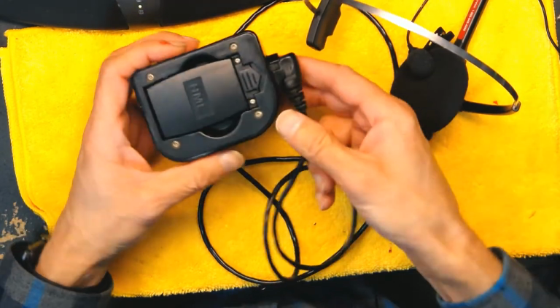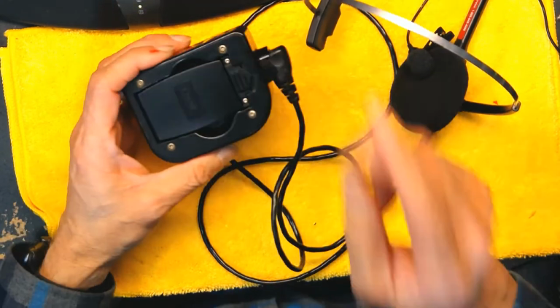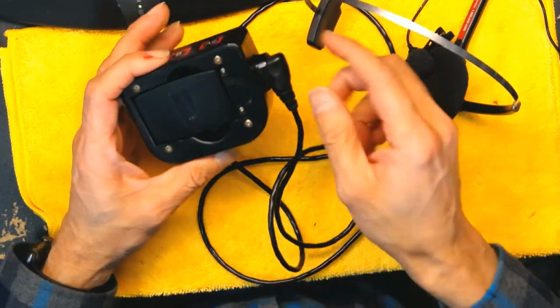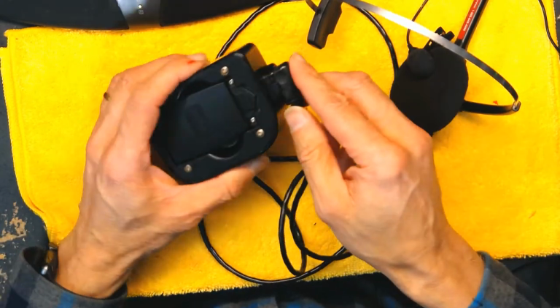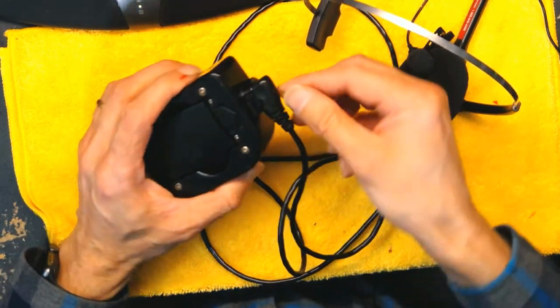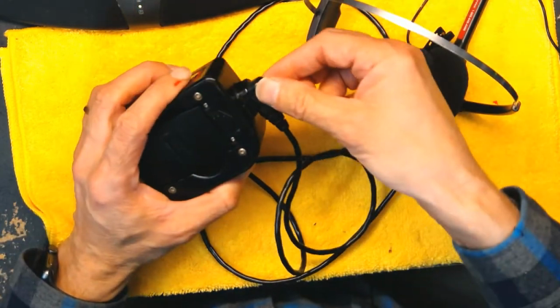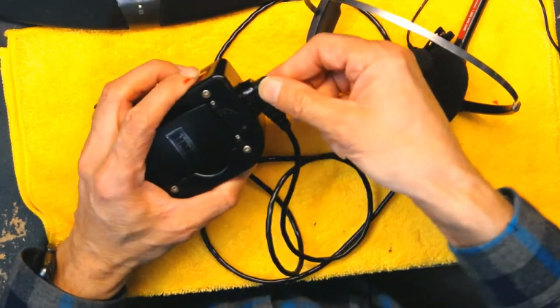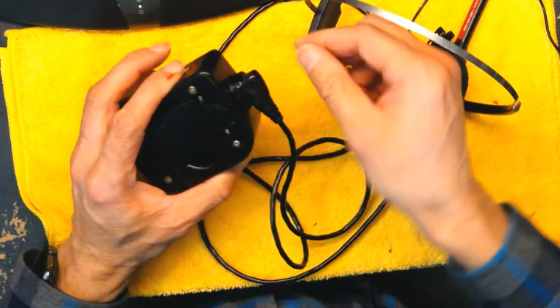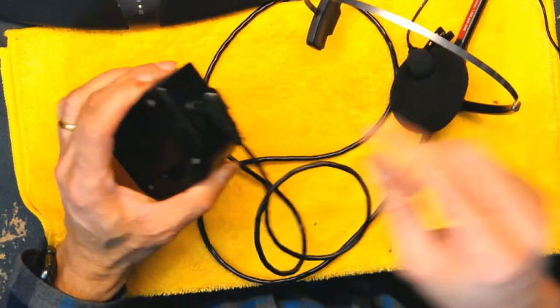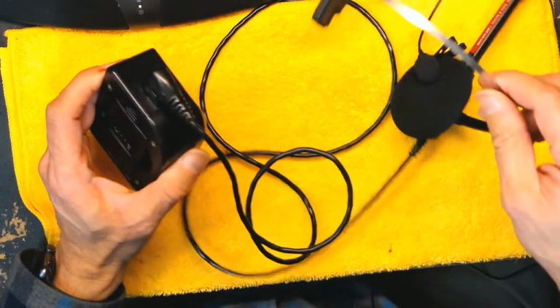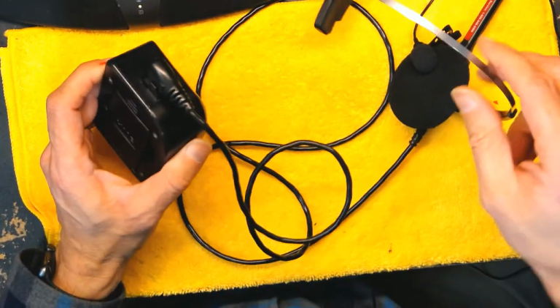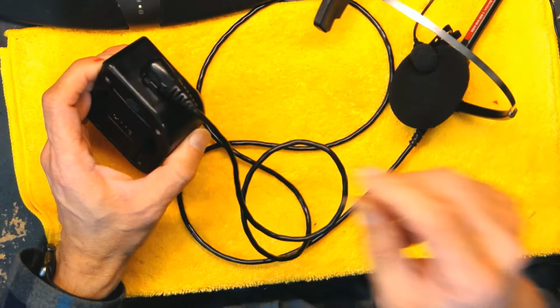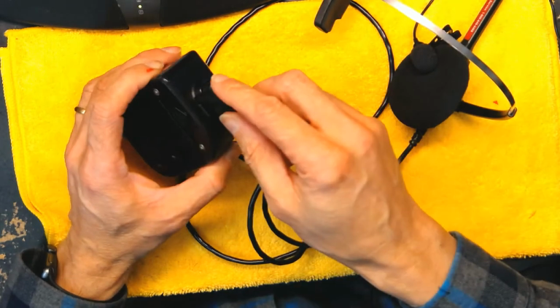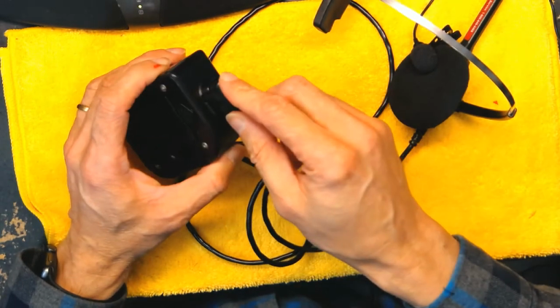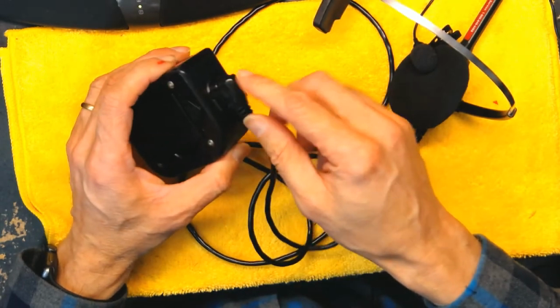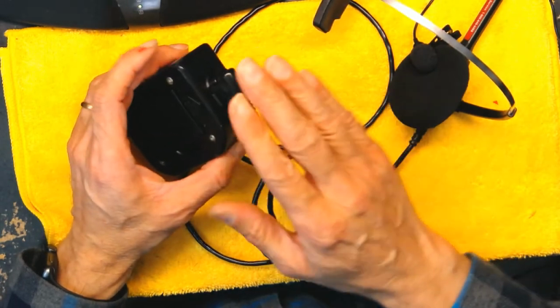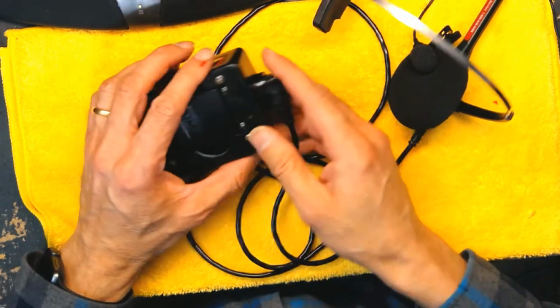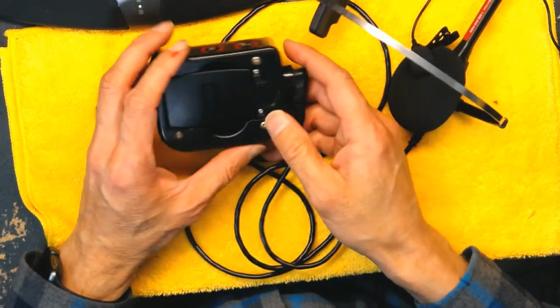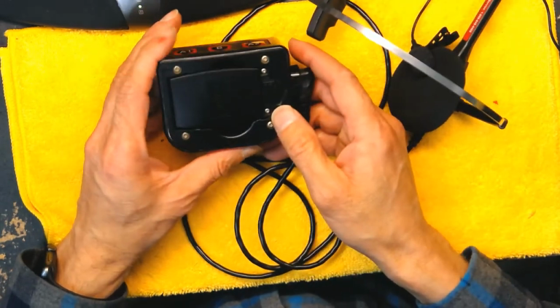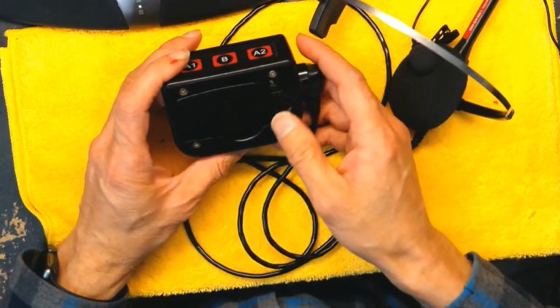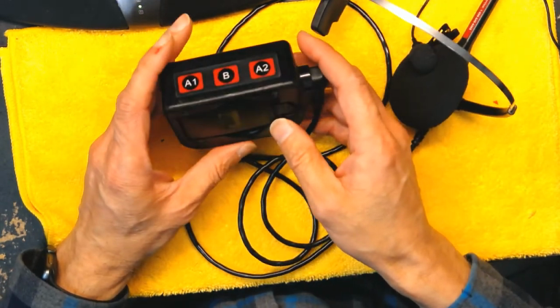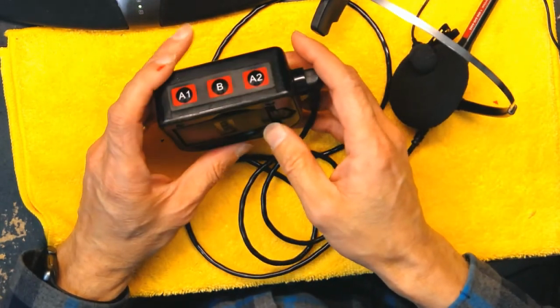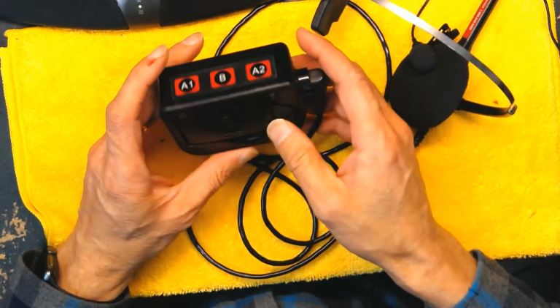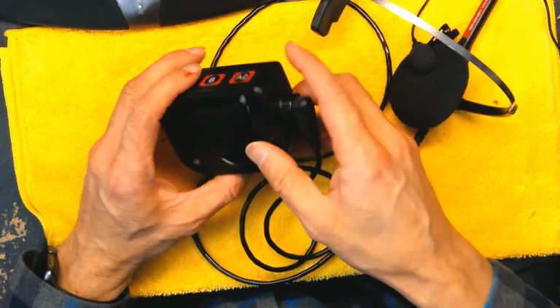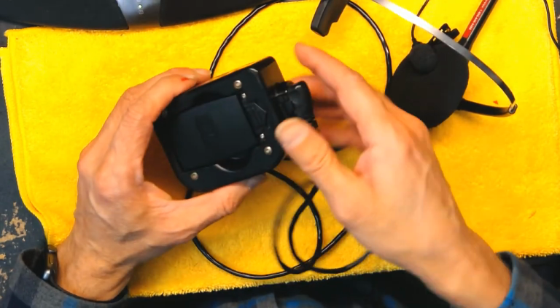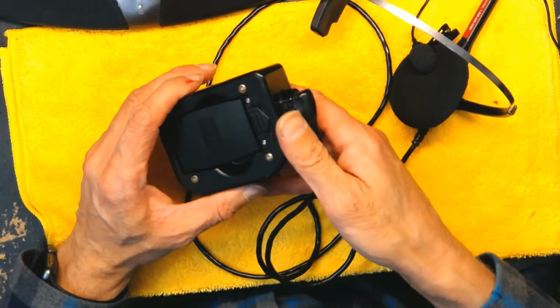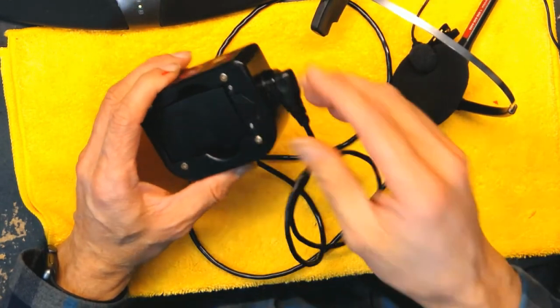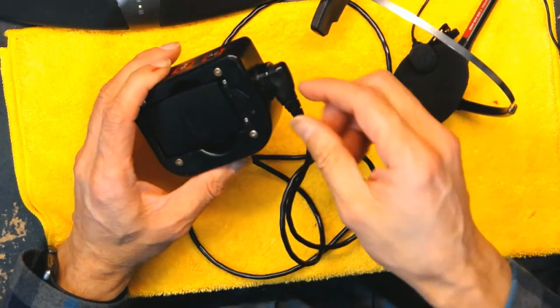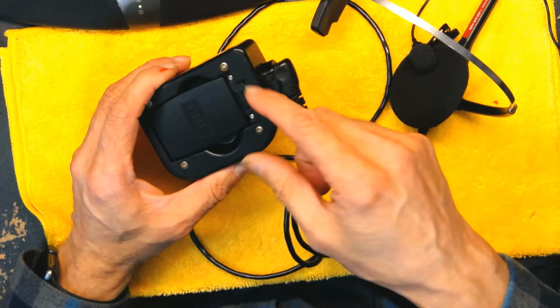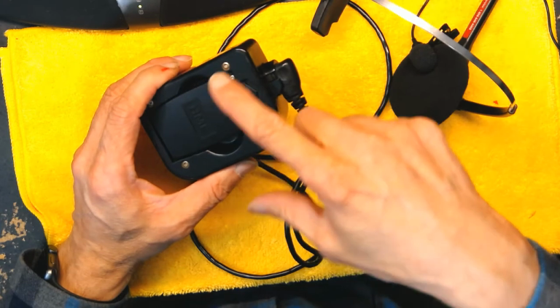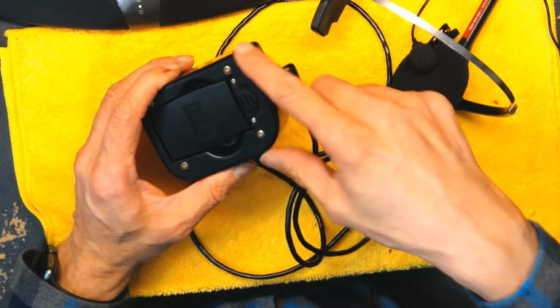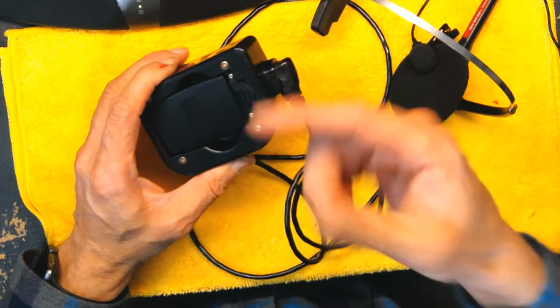After that, make sure you have a good working headset. A defective headset will not be allowing you to turn on the belt pack and register.